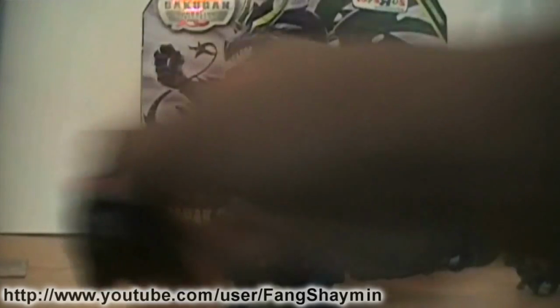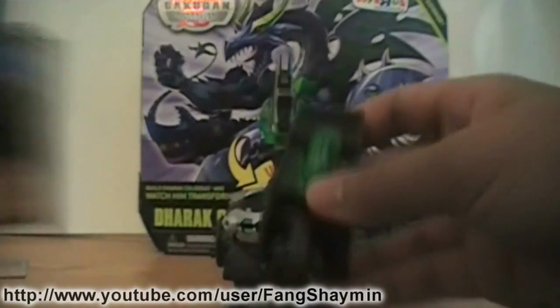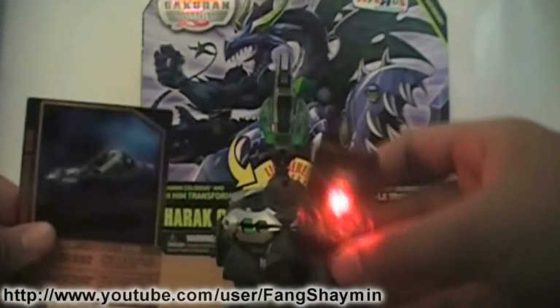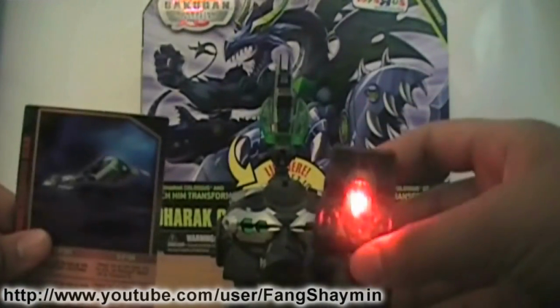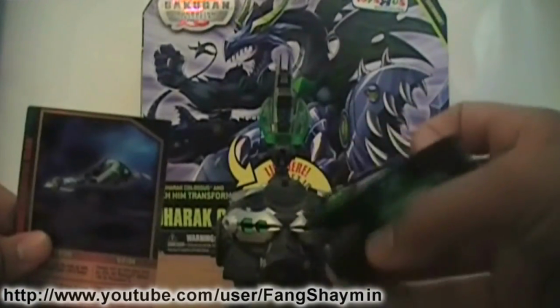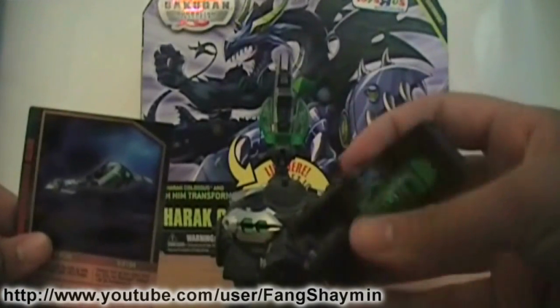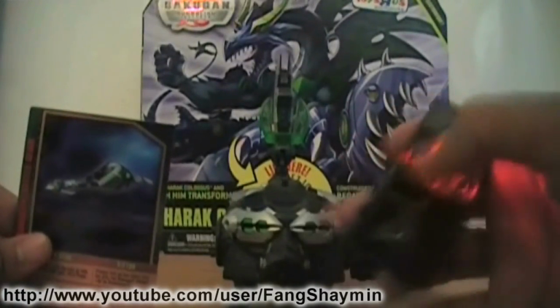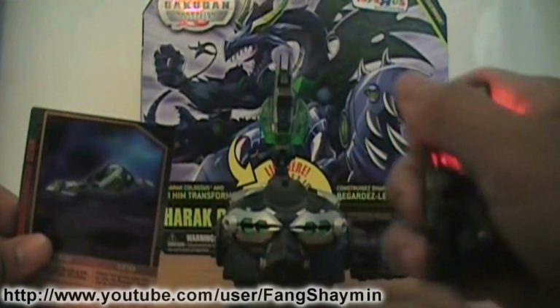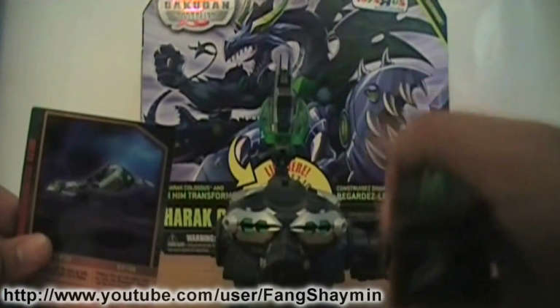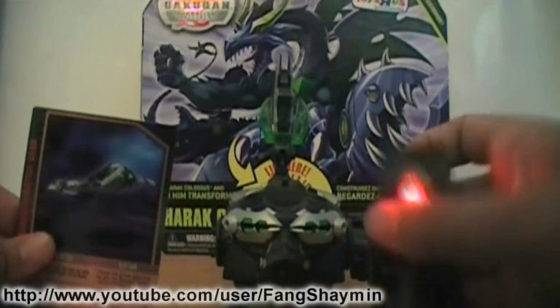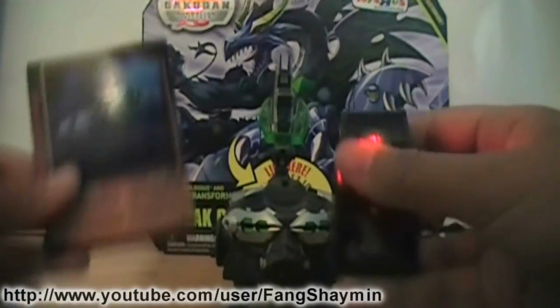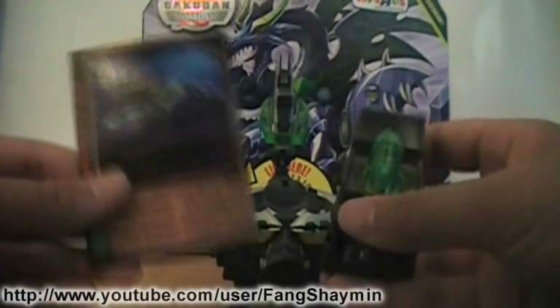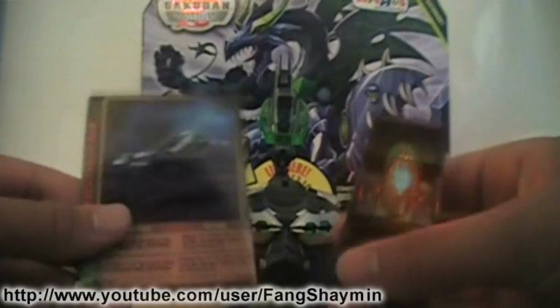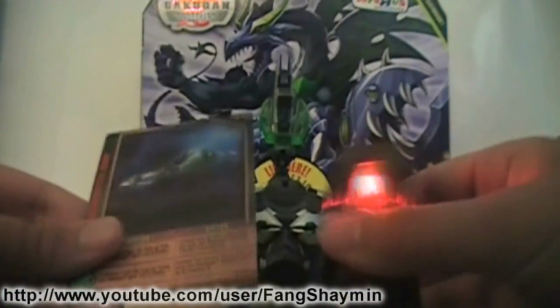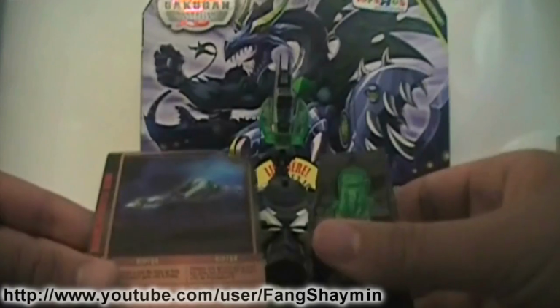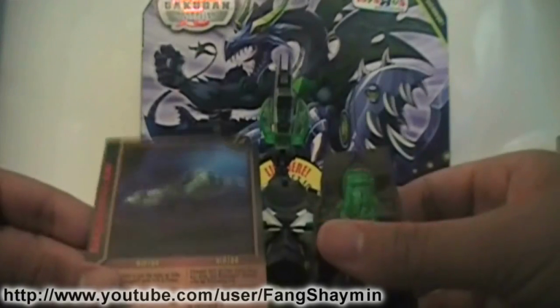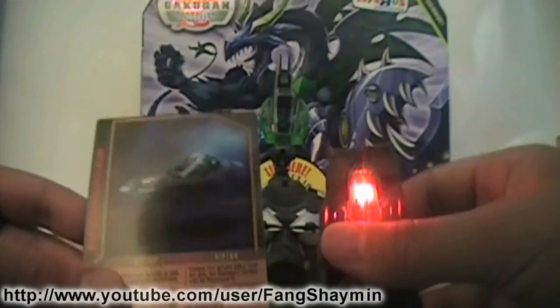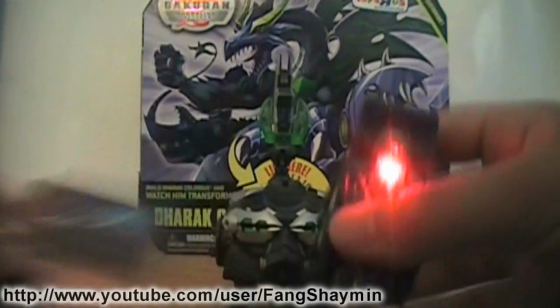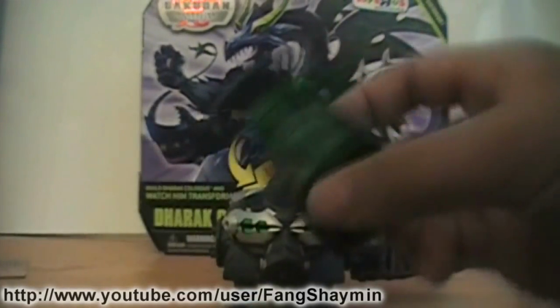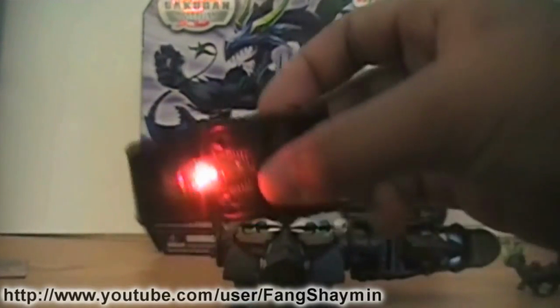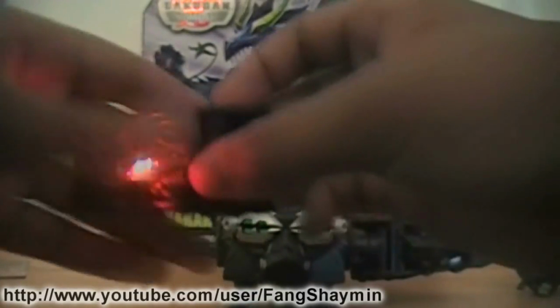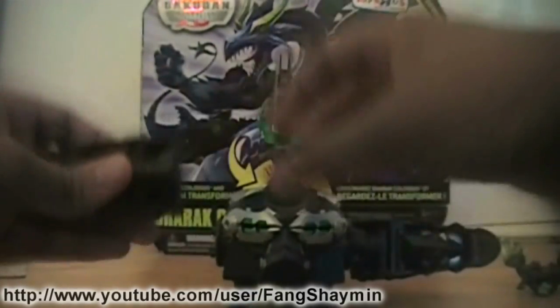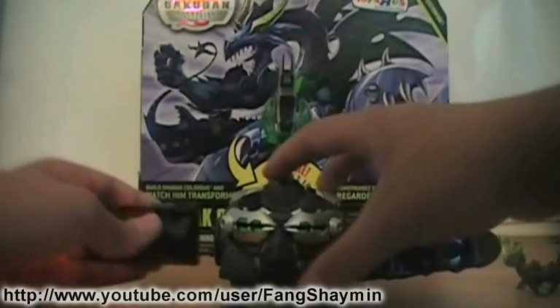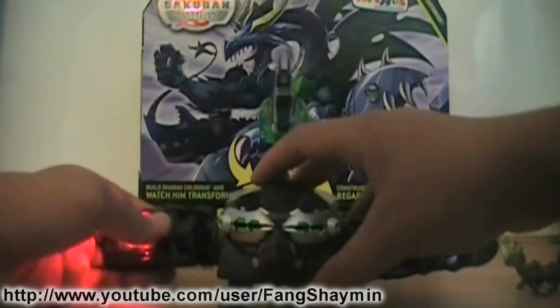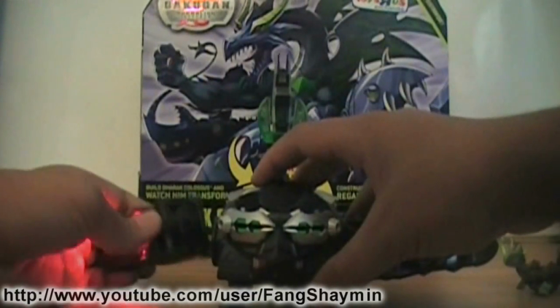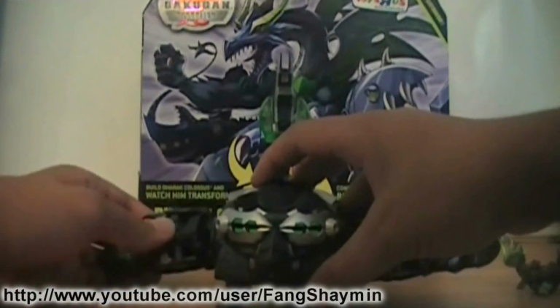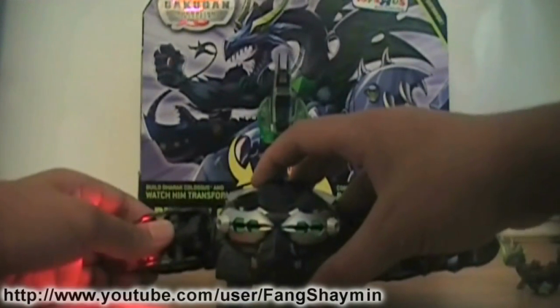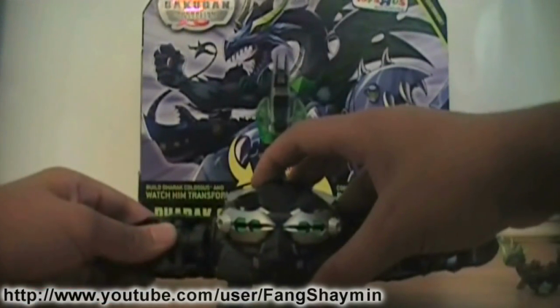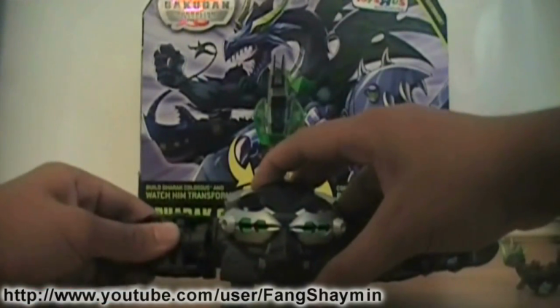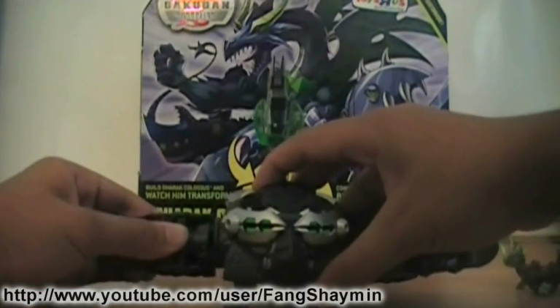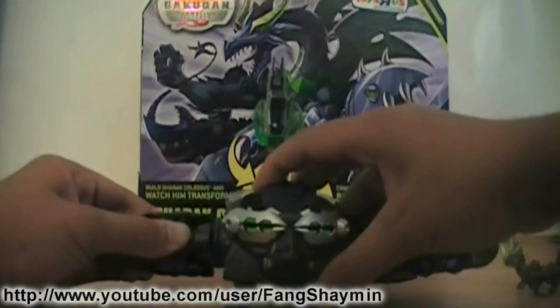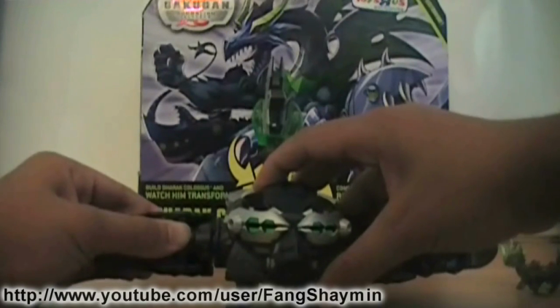This Bakugan is open and sliding up — that ruins the surprise. This Bakugan's Riptor goes on the right side of Darak Colossus. It has a G-Power of 100.